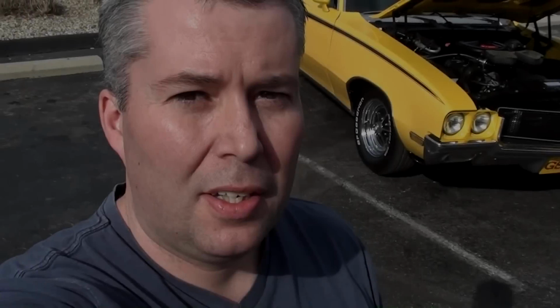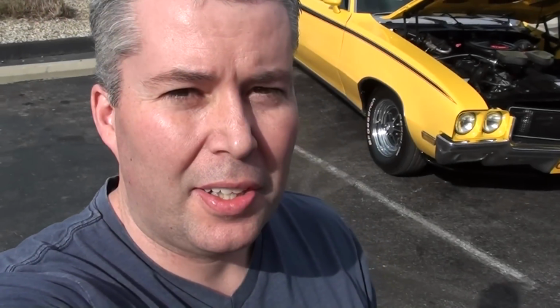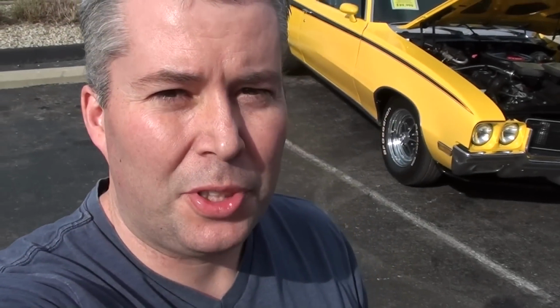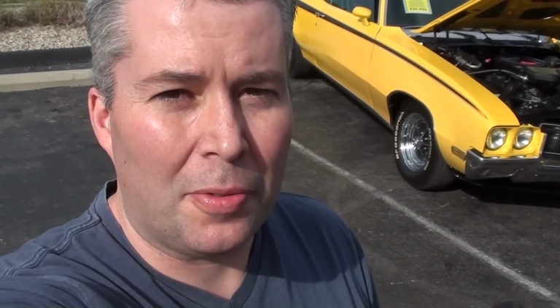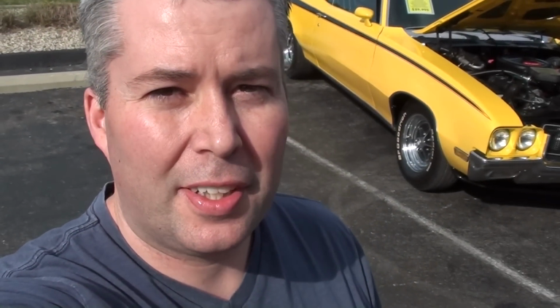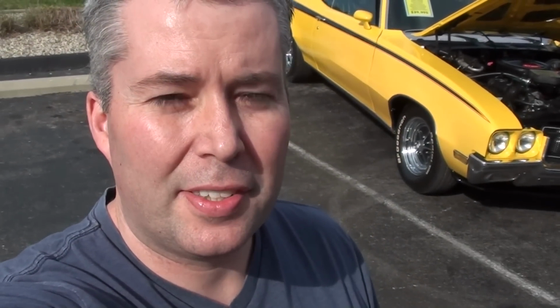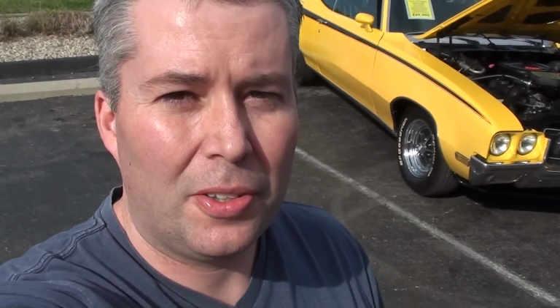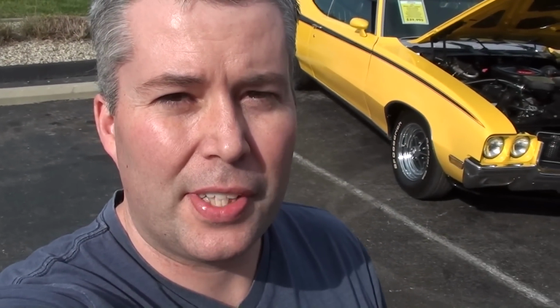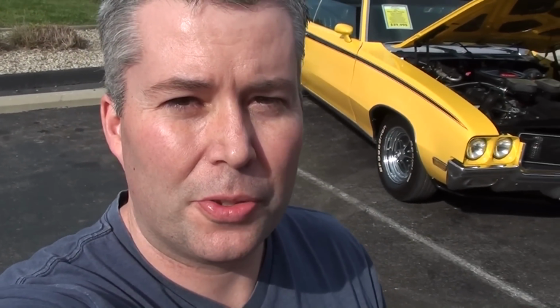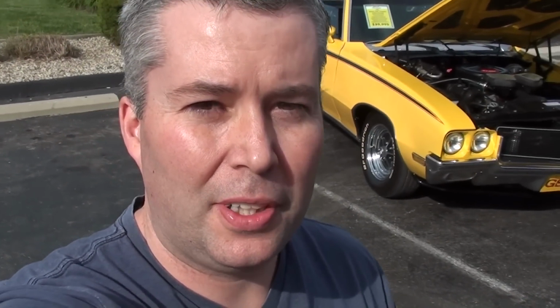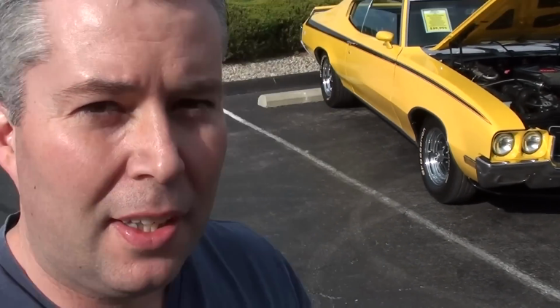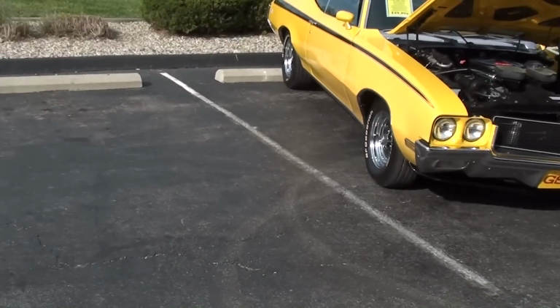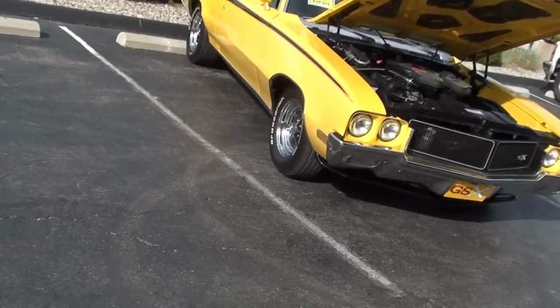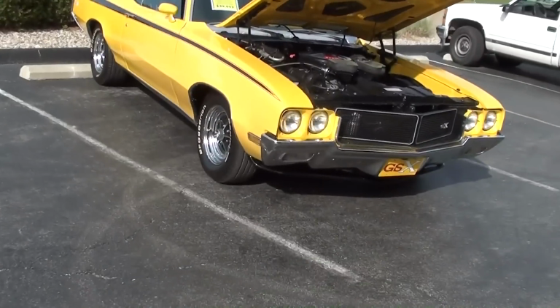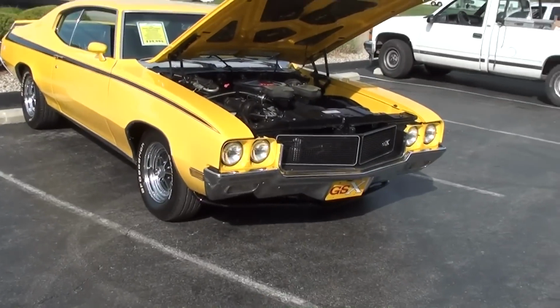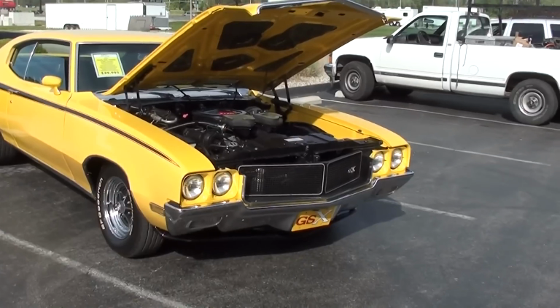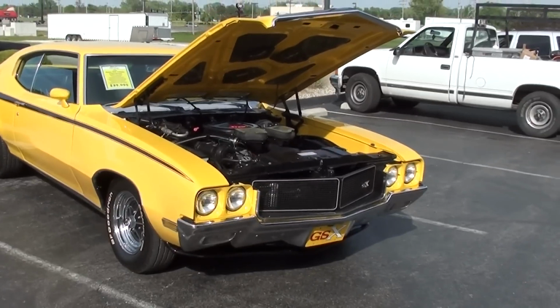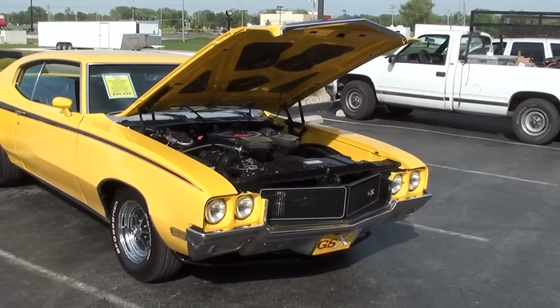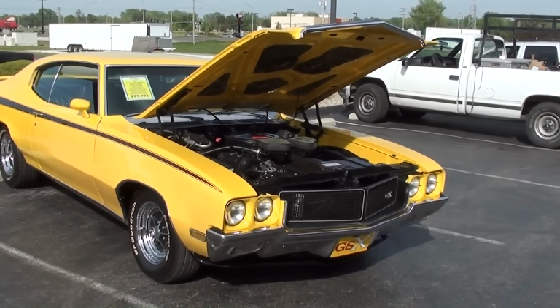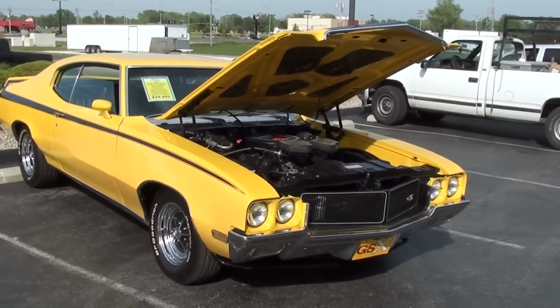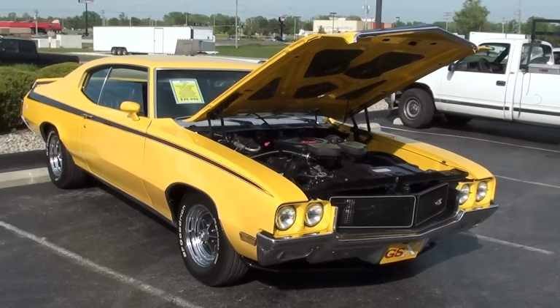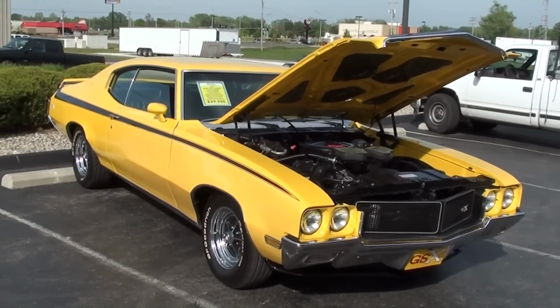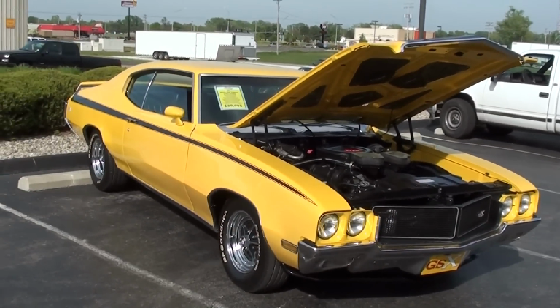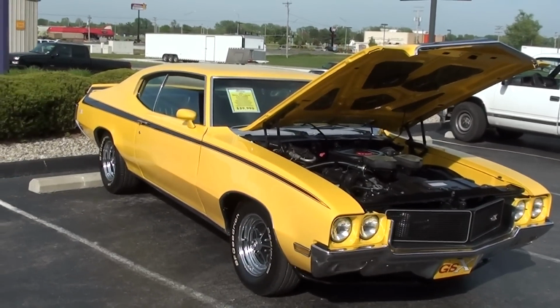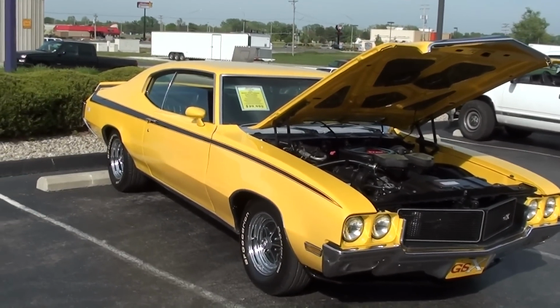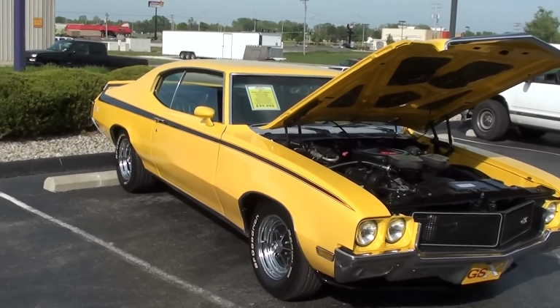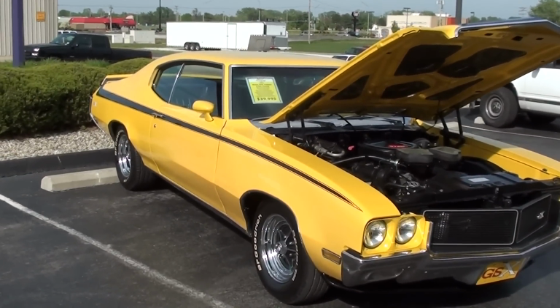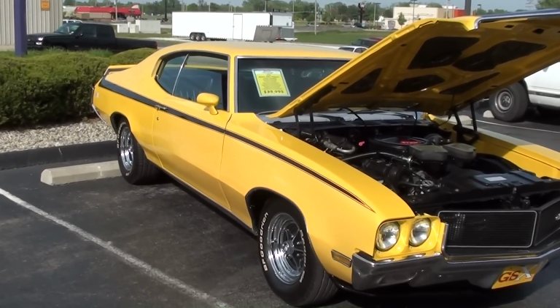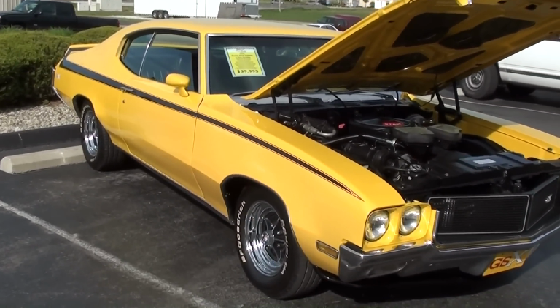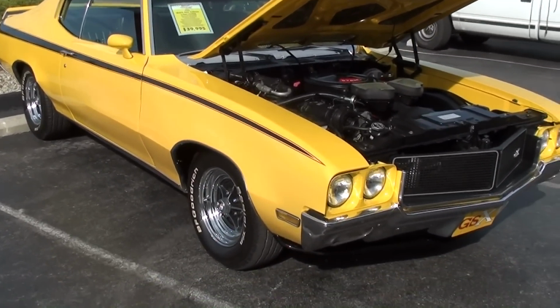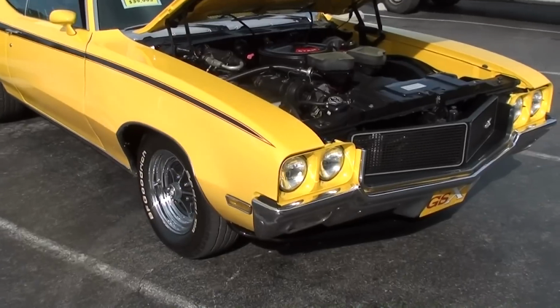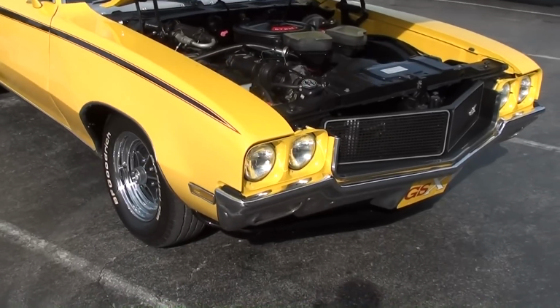Hey guys, coming to you from Fastlane Classic Cars here in St. Charles, Missouri, and I thought you'd like a look at this 1970 Buick GSX Tribute. They've done a really nice job with this one, so we'll check it out.